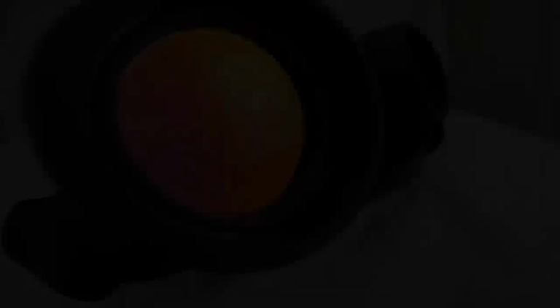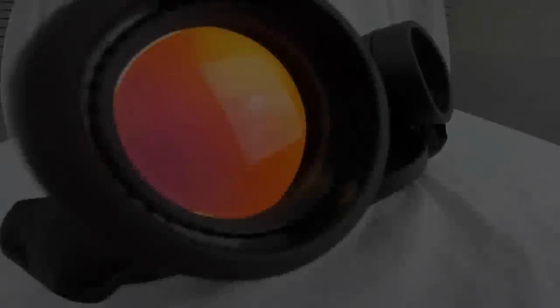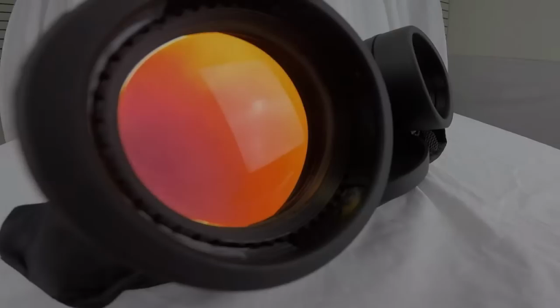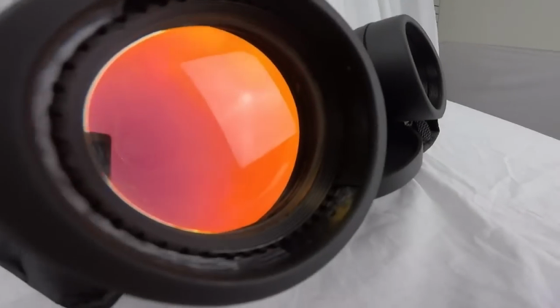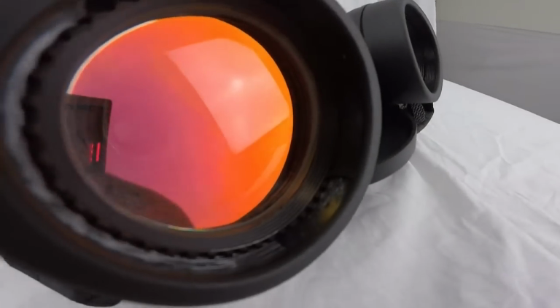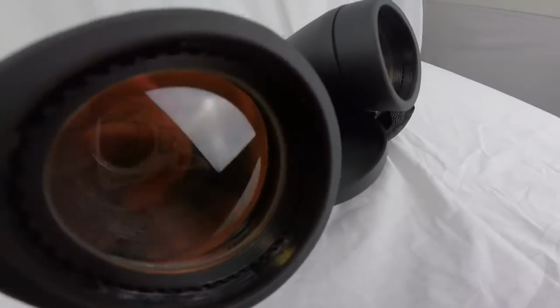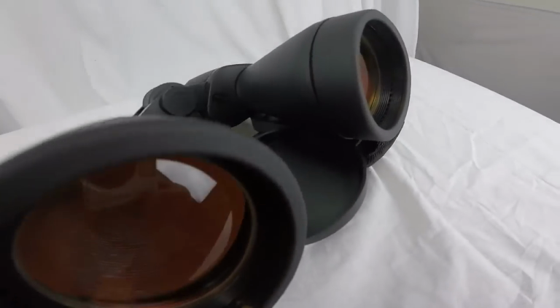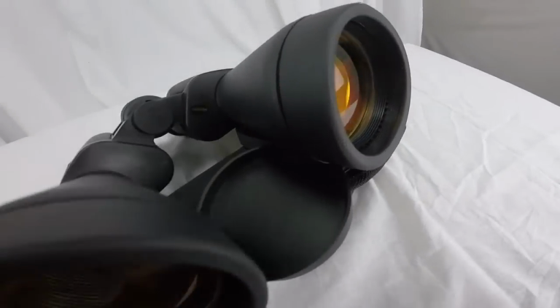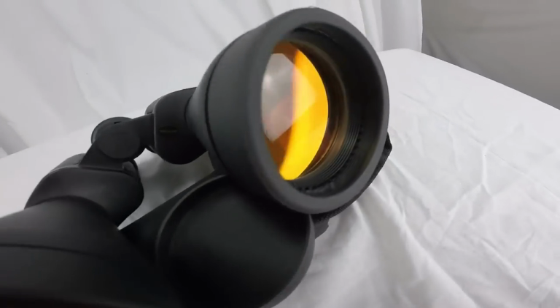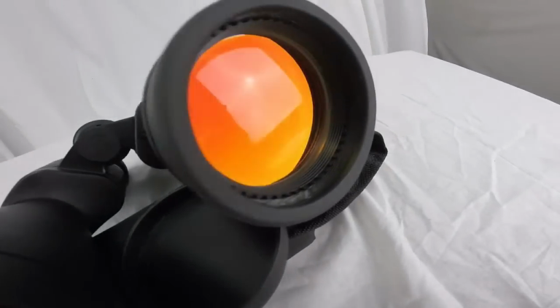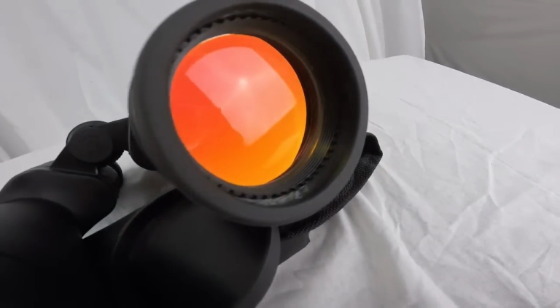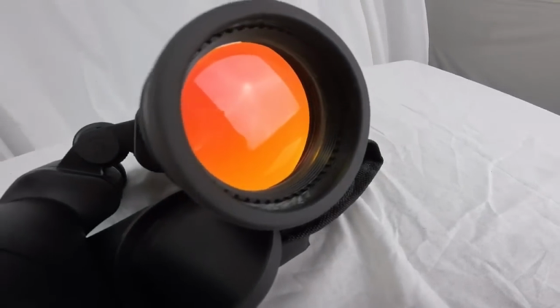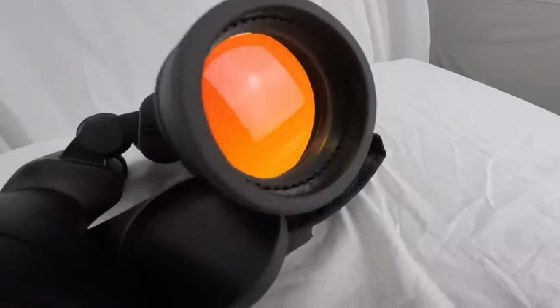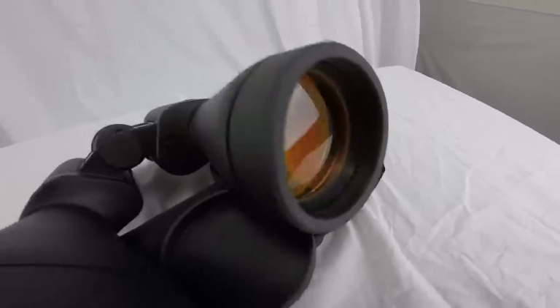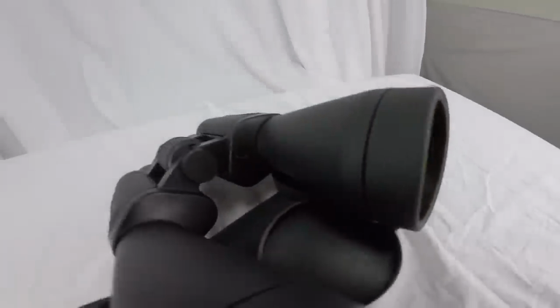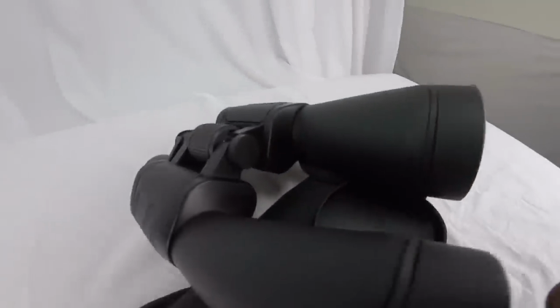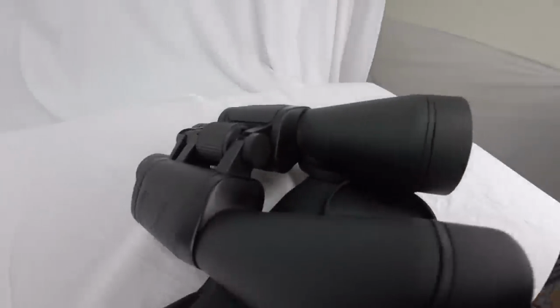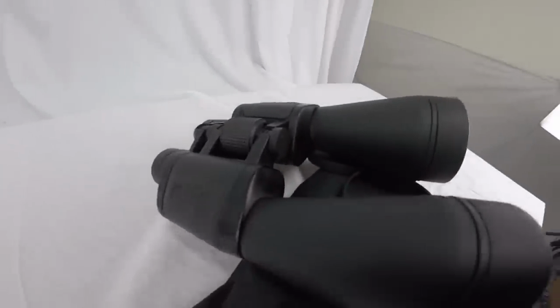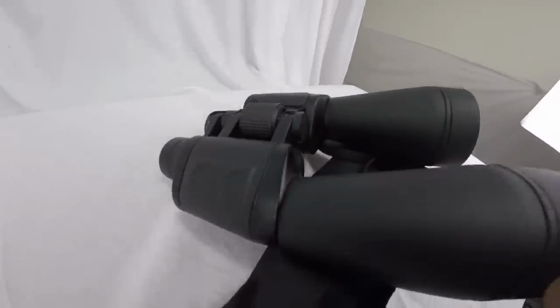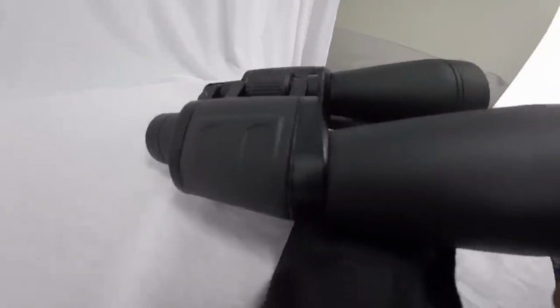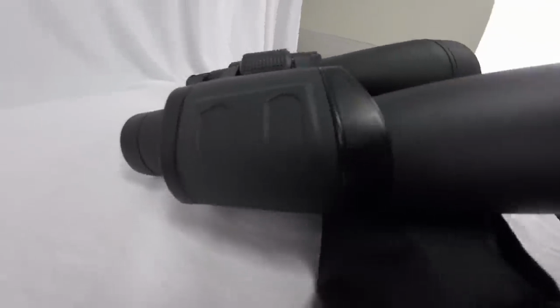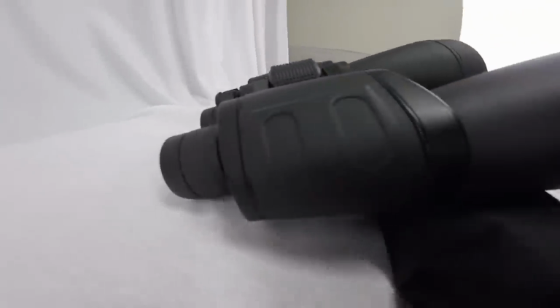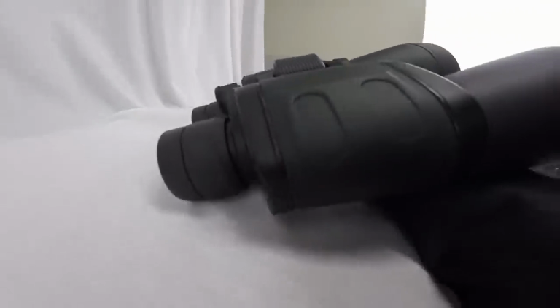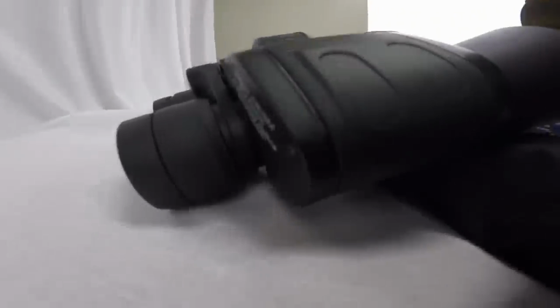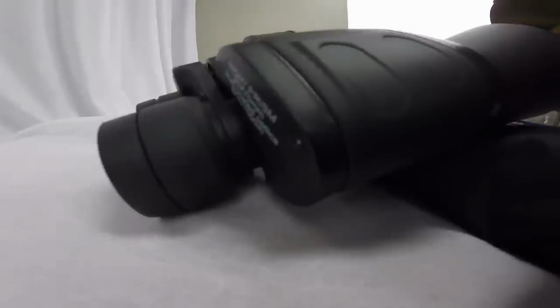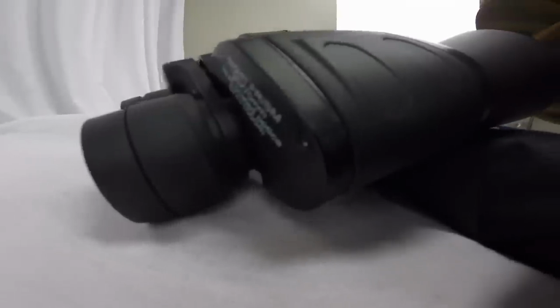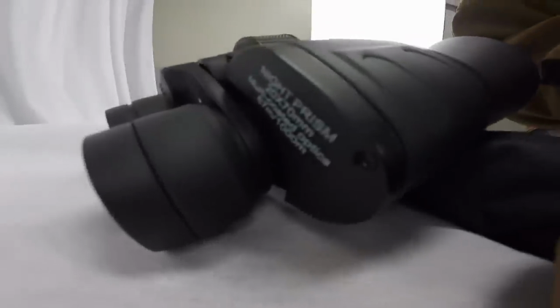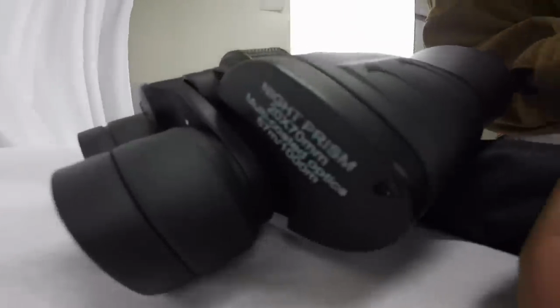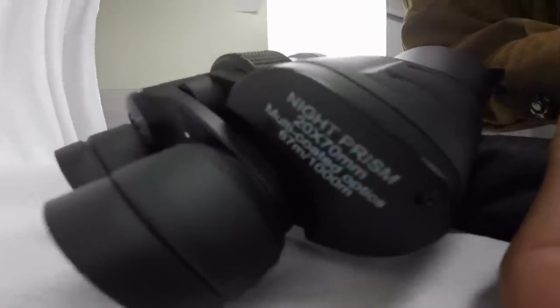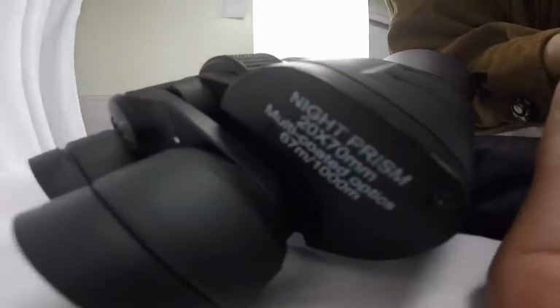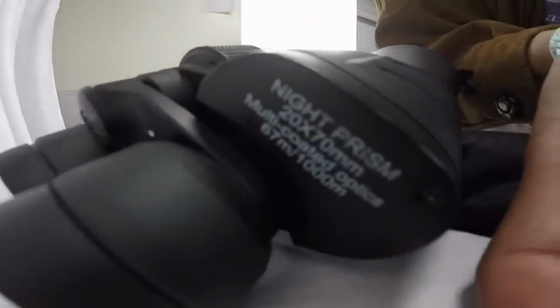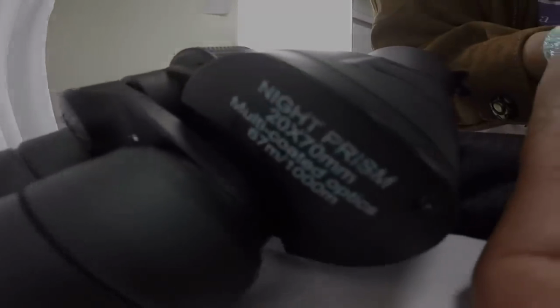Today we're going to take a look at these Perini 20 by 70 black binoculars, and they have amazing clear visibility at night due to its night prism feature.